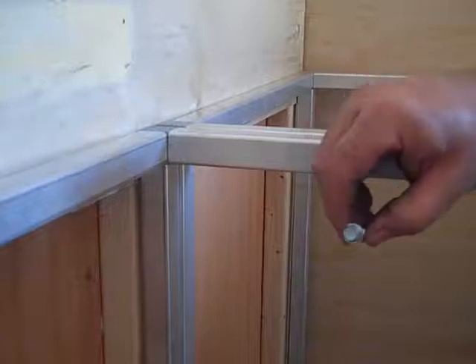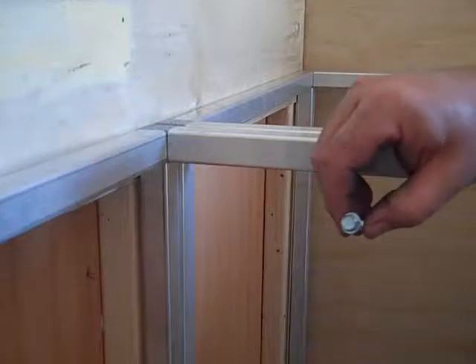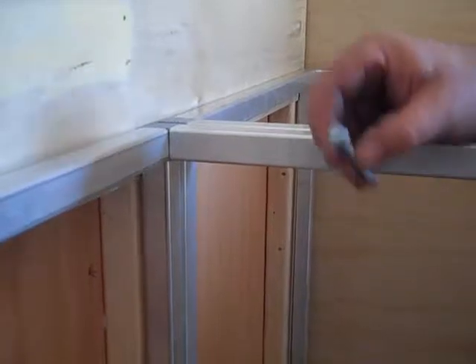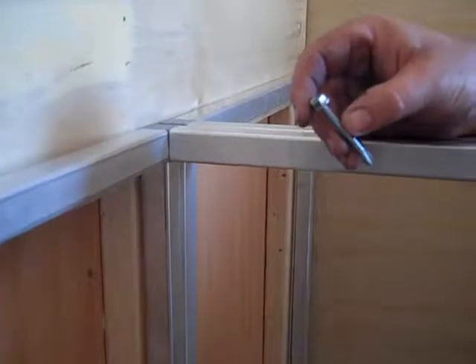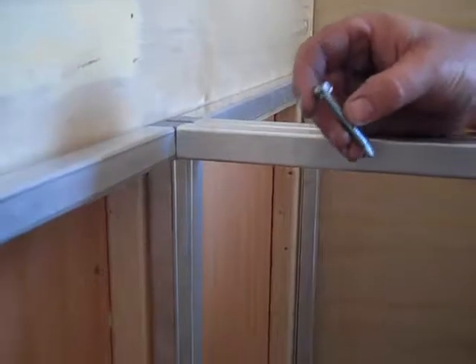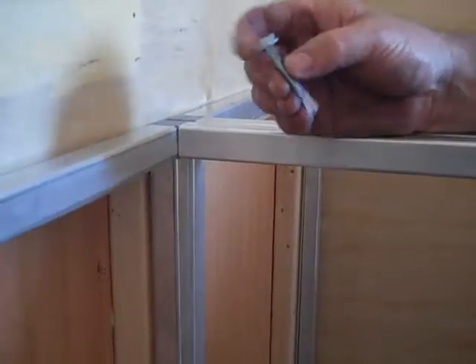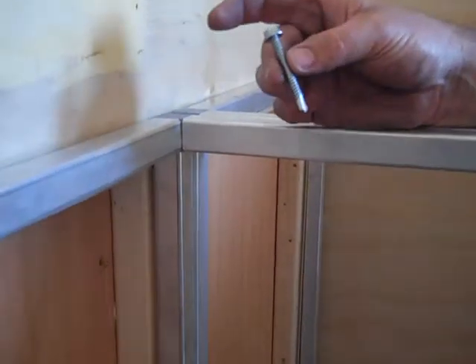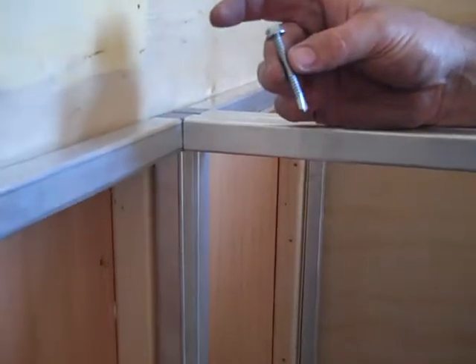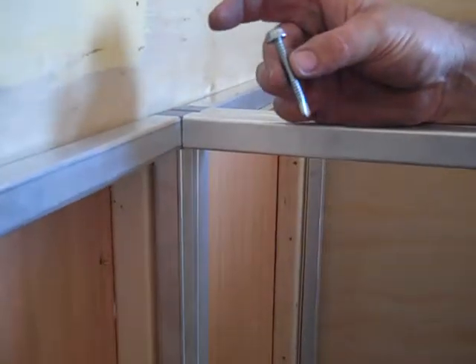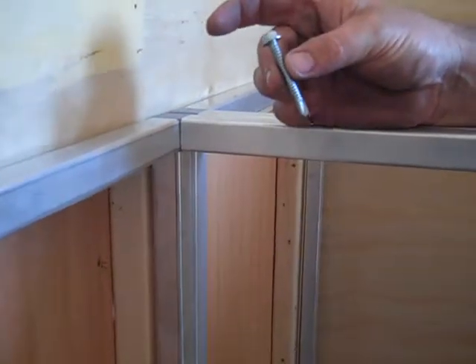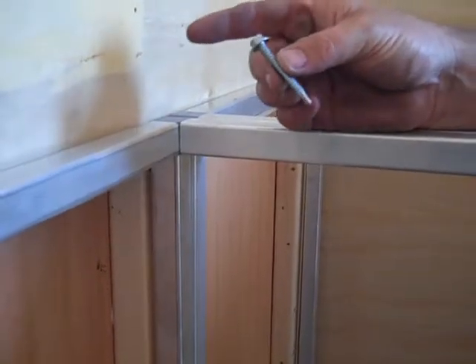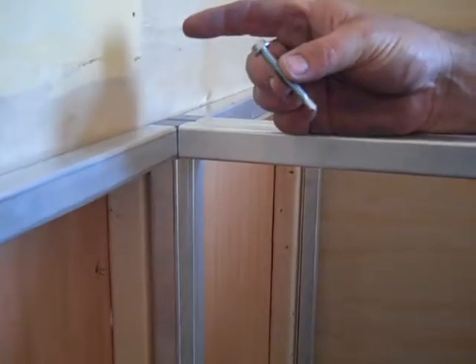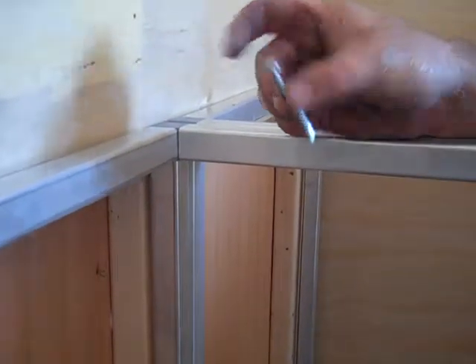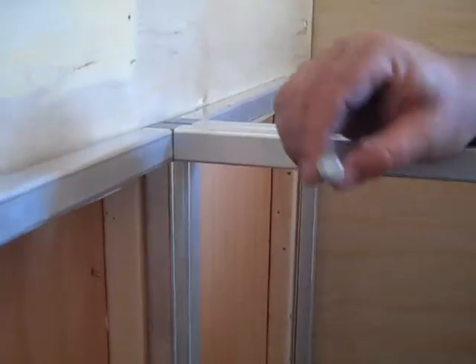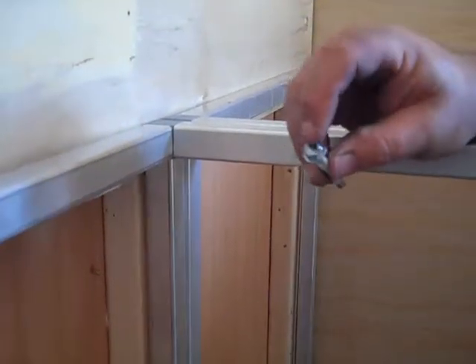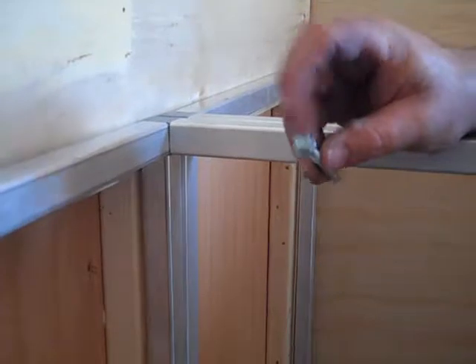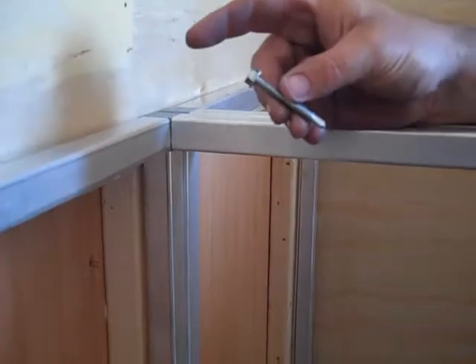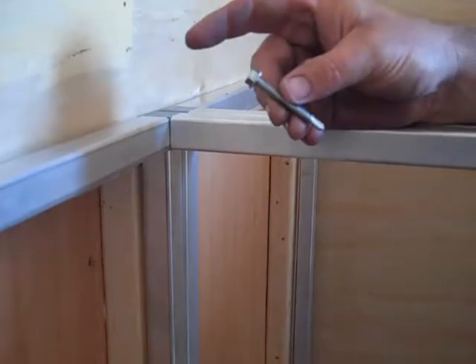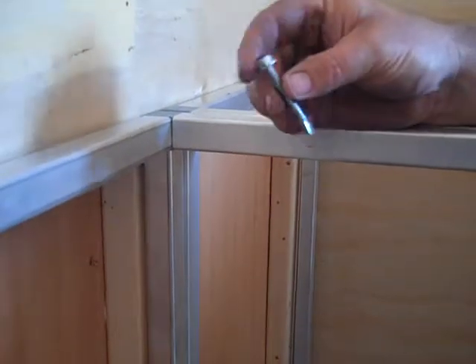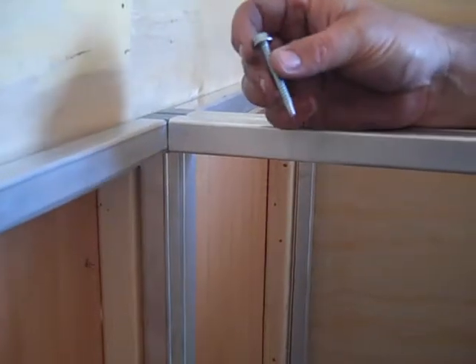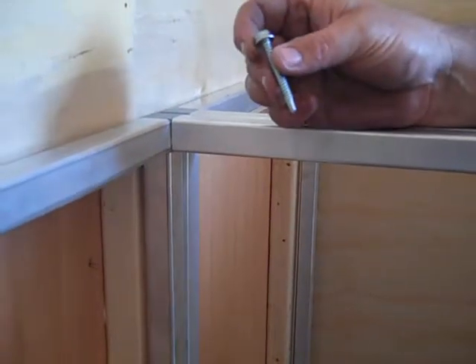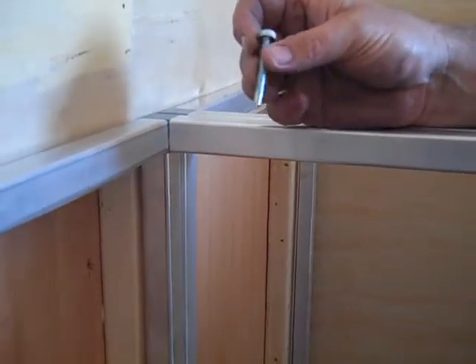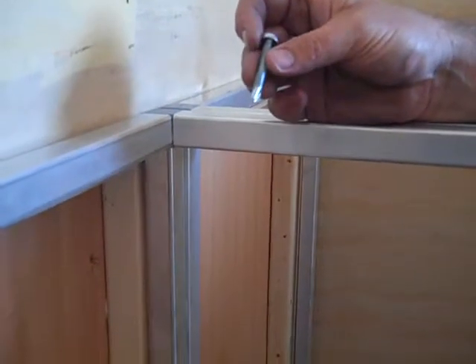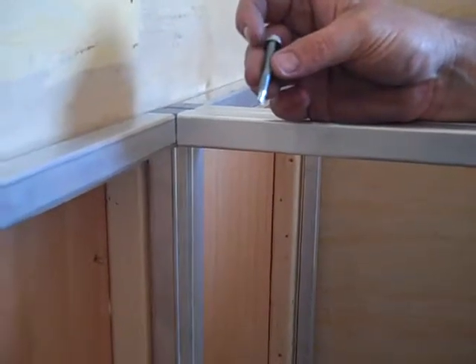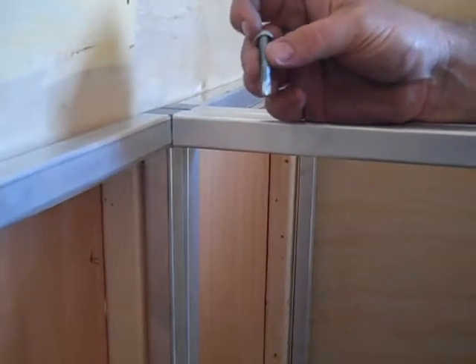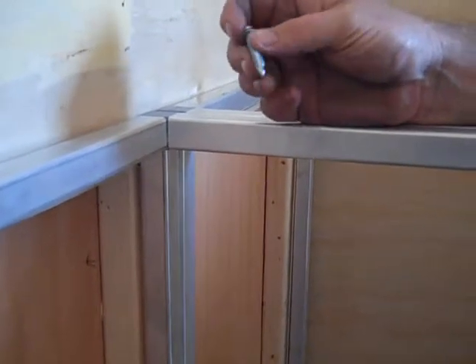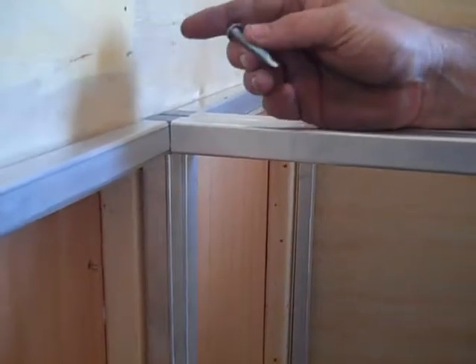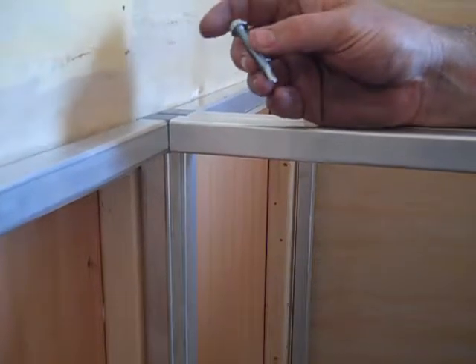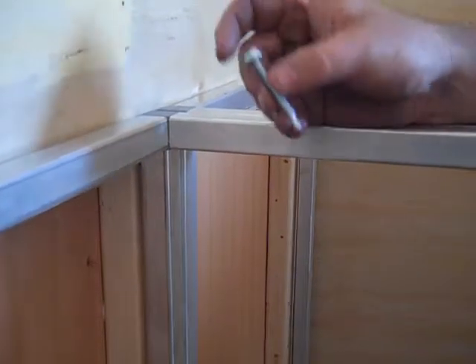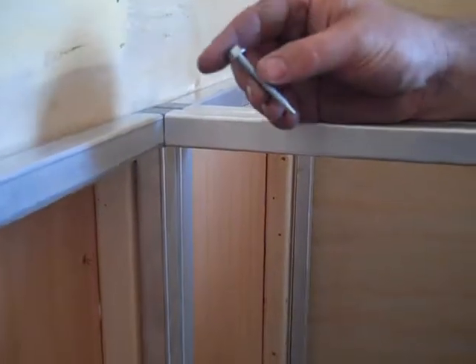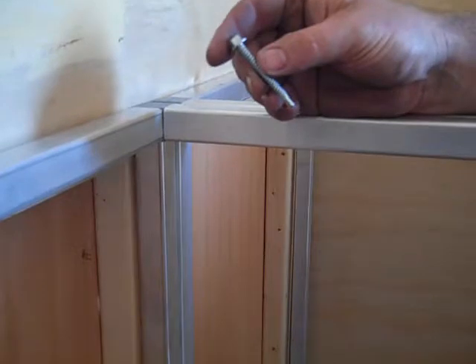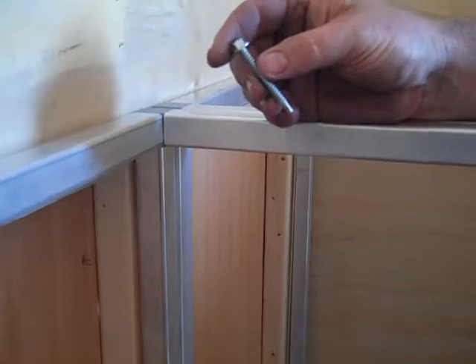Charlie at Midwest Race Cabinets. This is the self-tapping screw. It's got a three-eighths head here on it. This is what we would use to attach your cabinets inside your trailer.